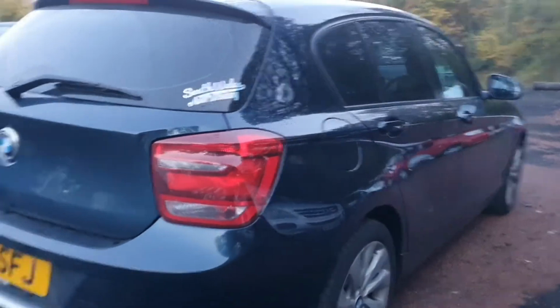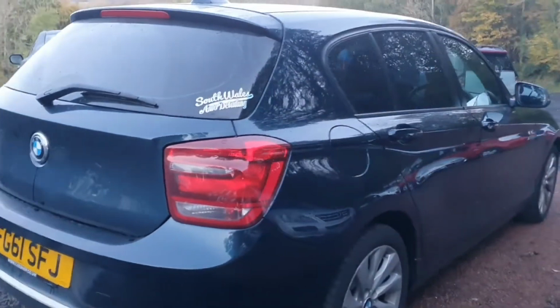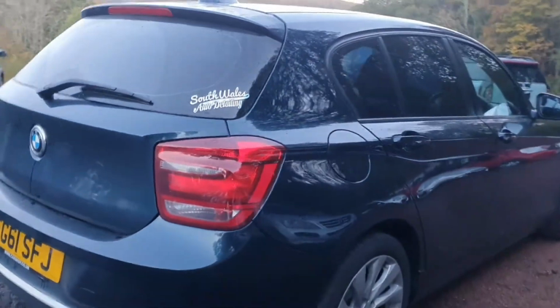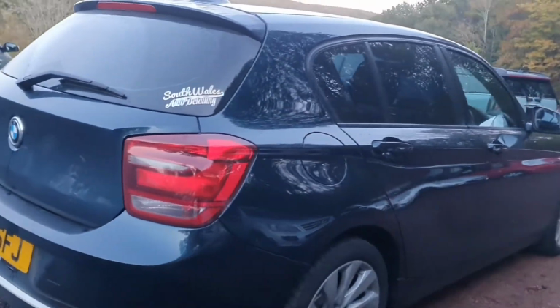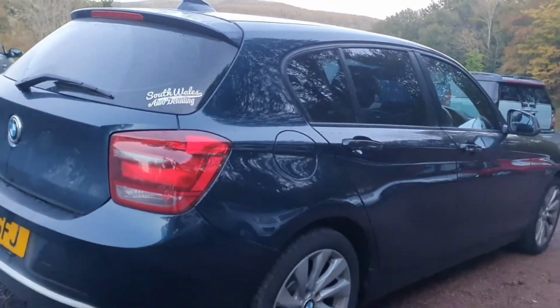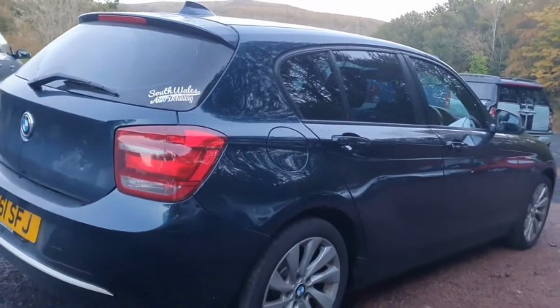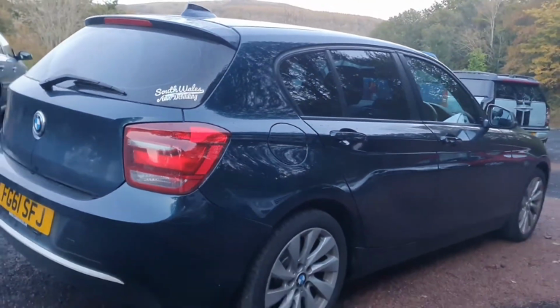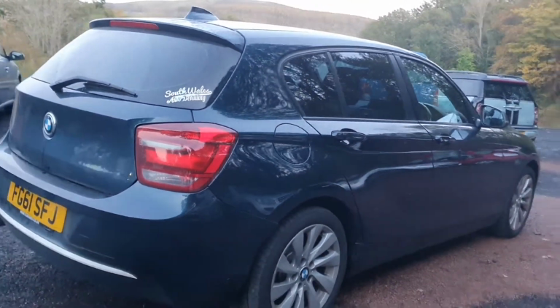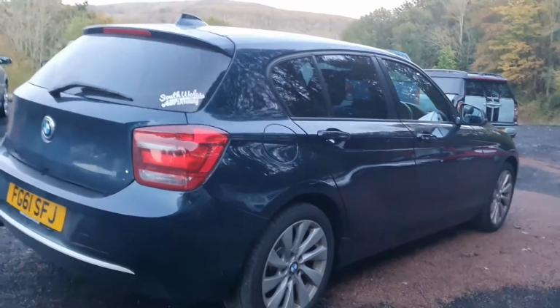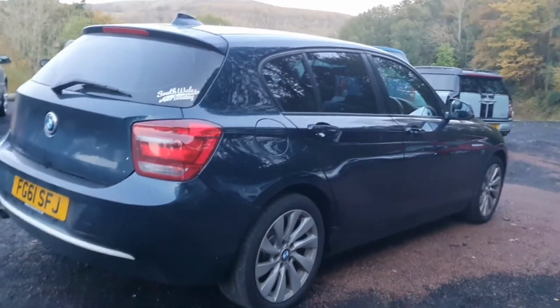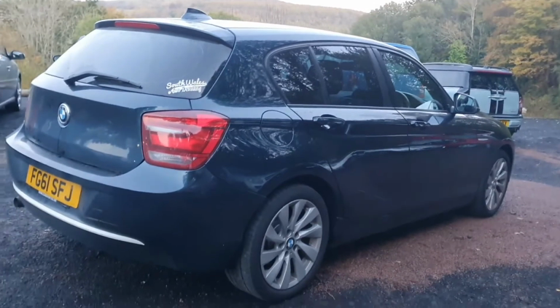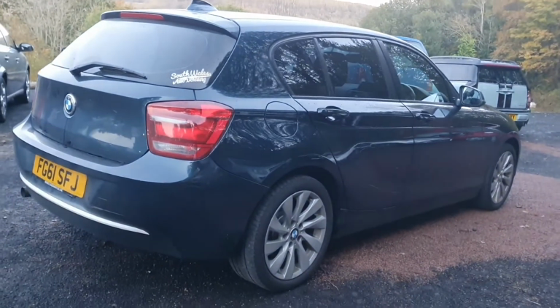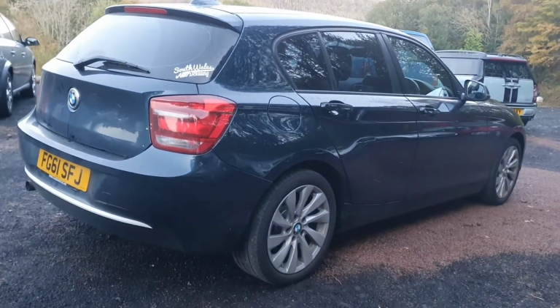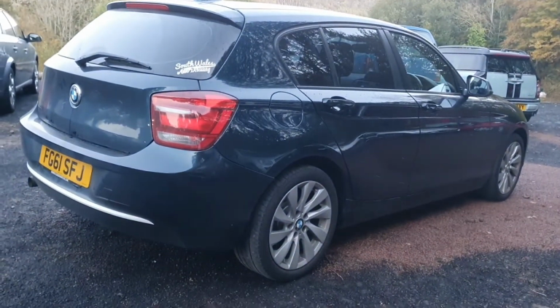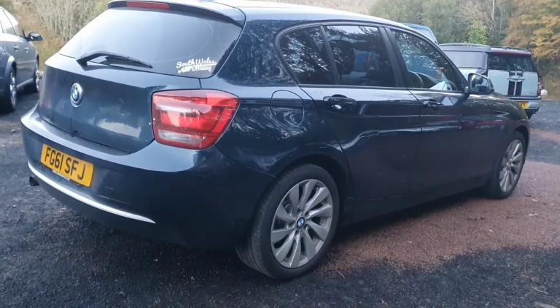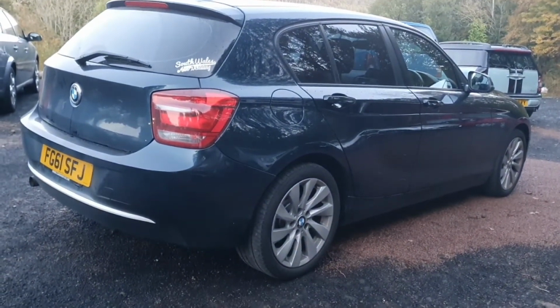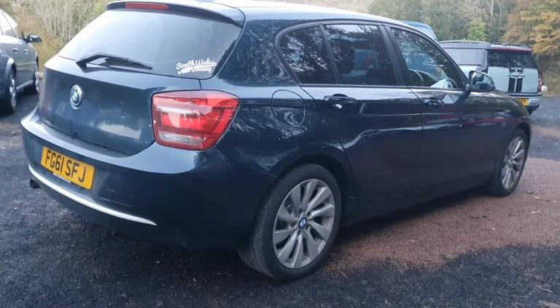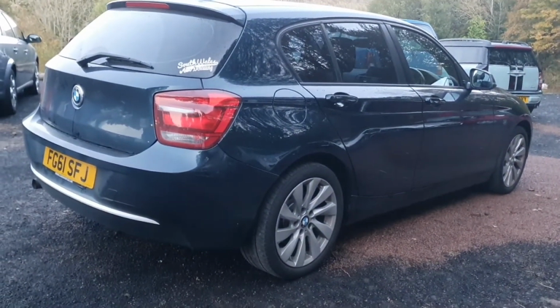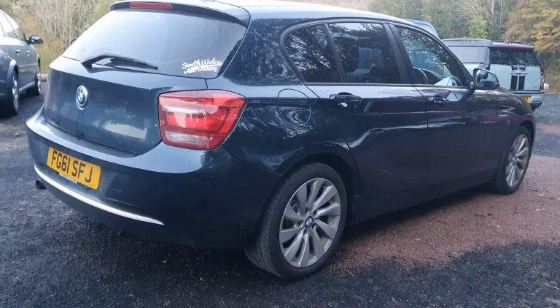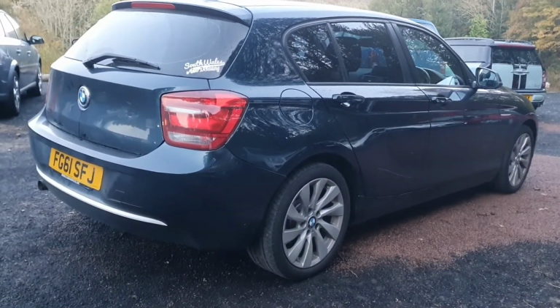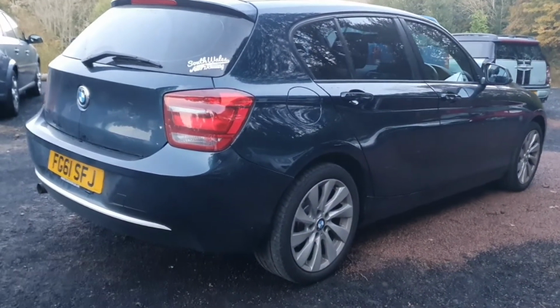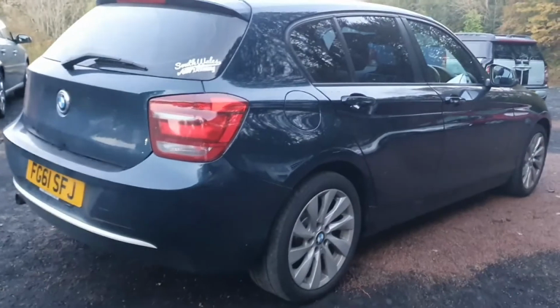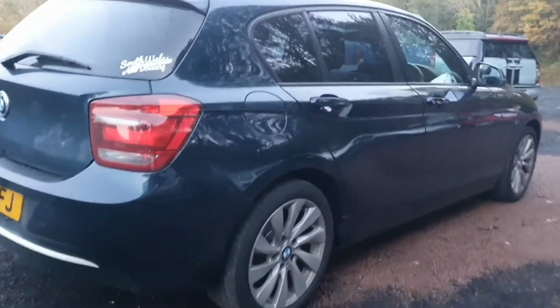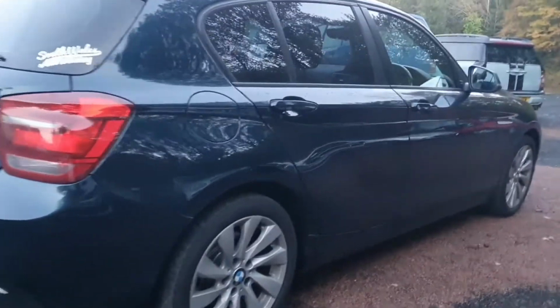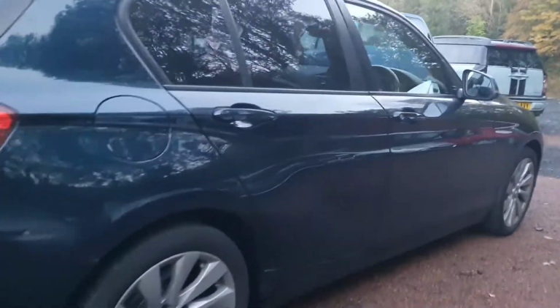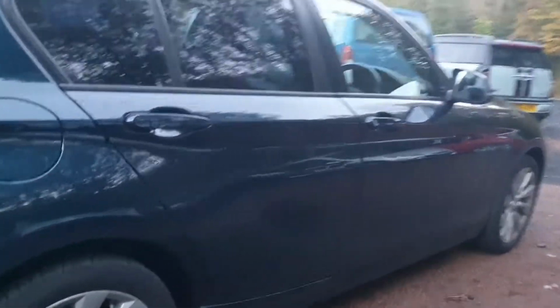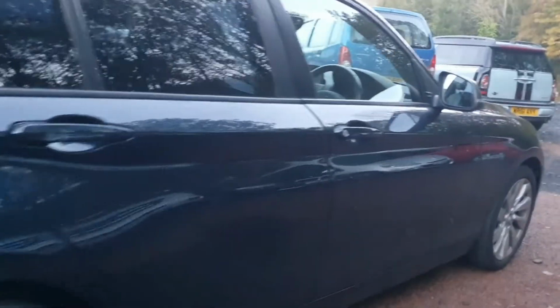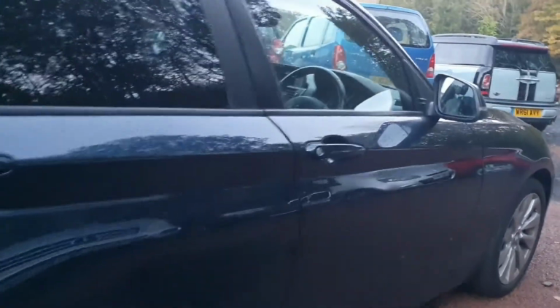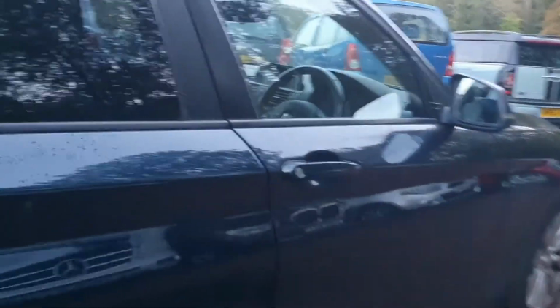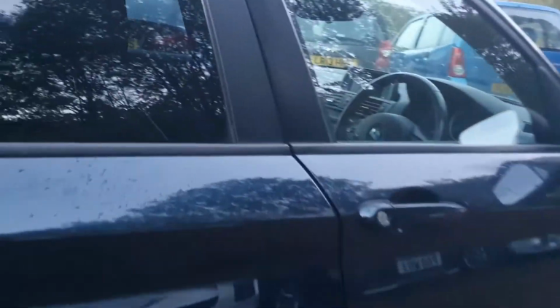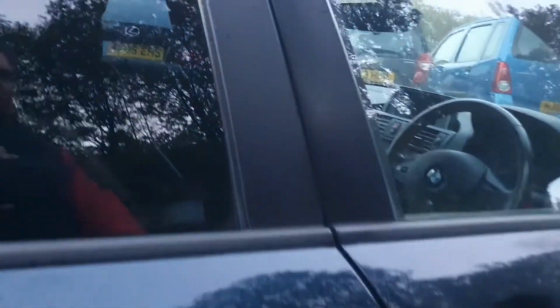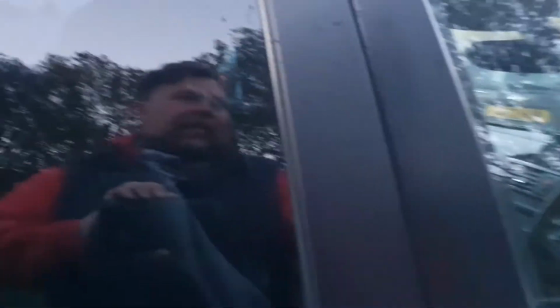It's been locally owned — it was a local main dealer that I took it in part exchange from. There's a sticker in the window at the back there which will be removed from the car prior to sale, and obviously it'll have a full valet on it as well.